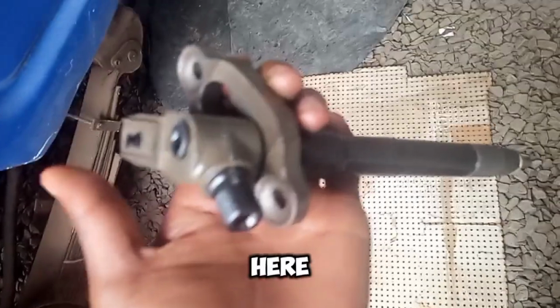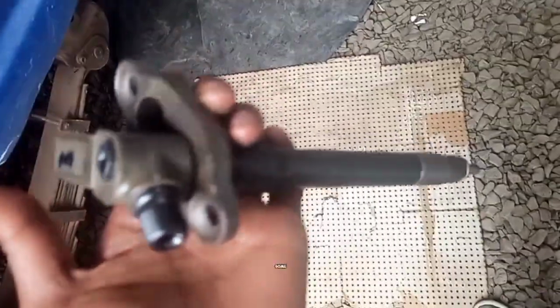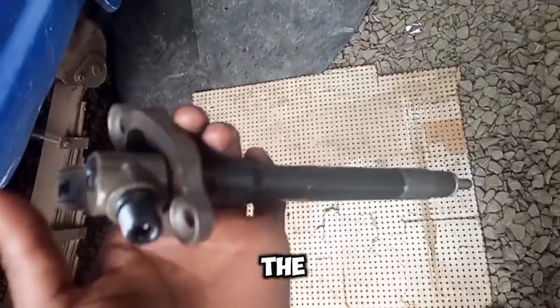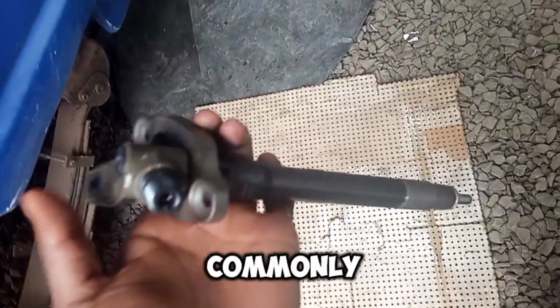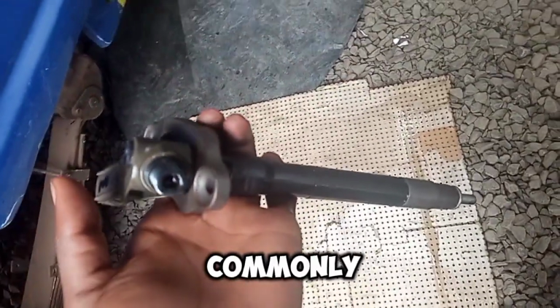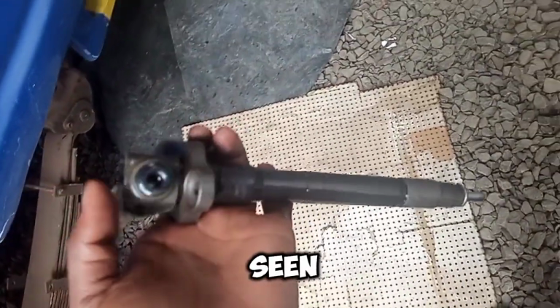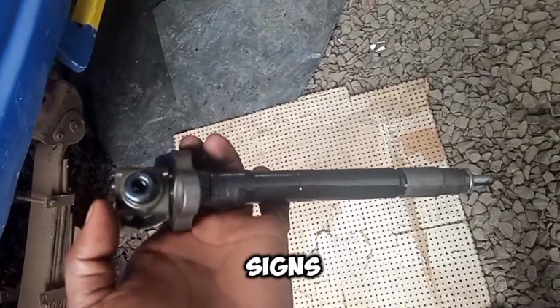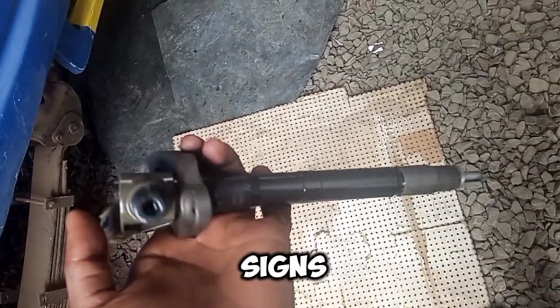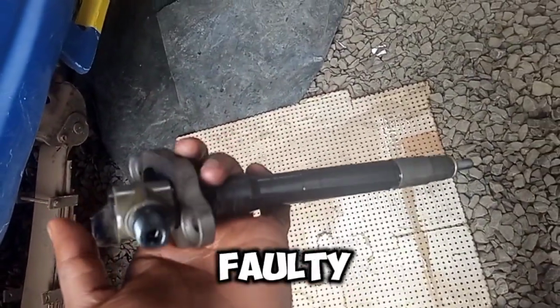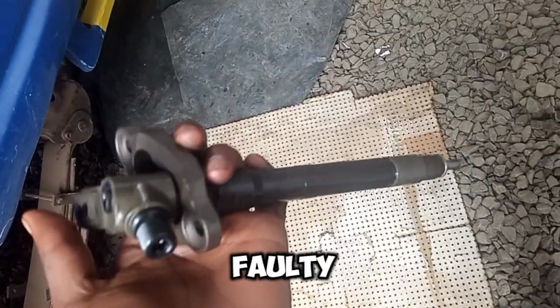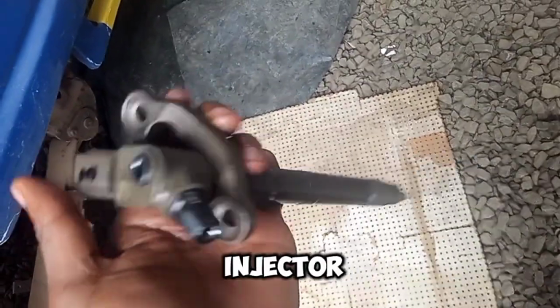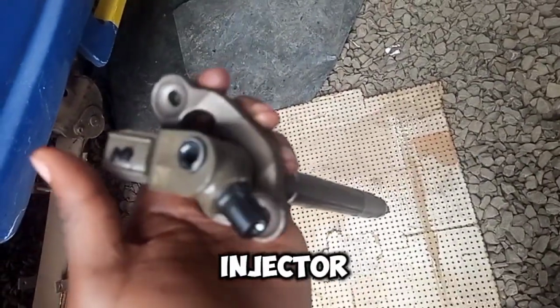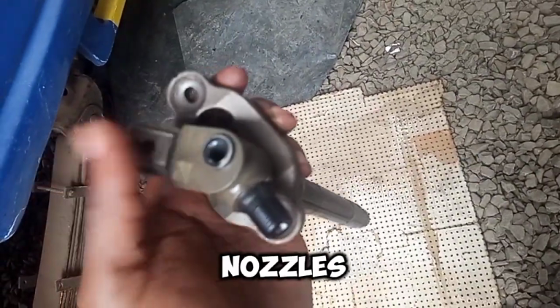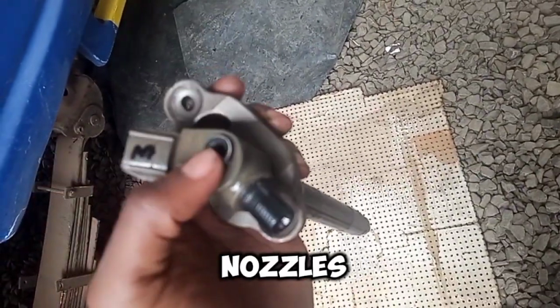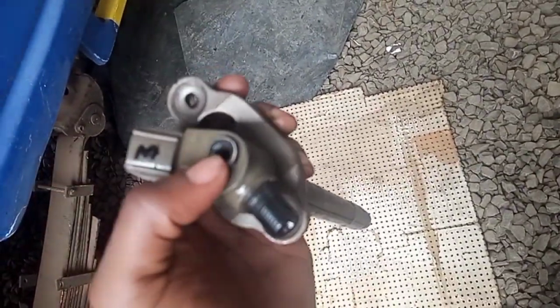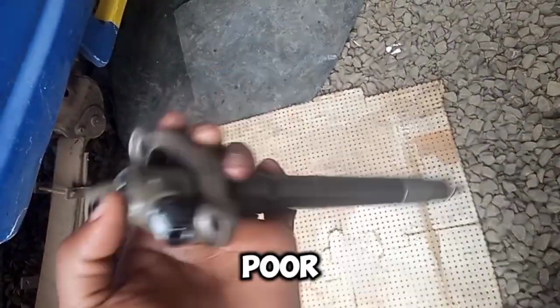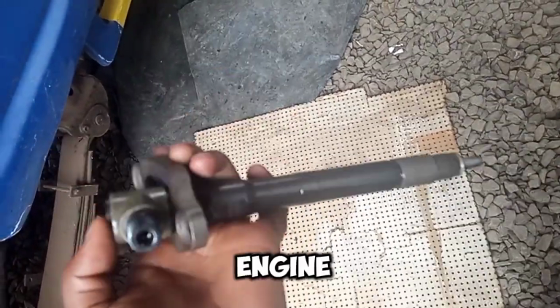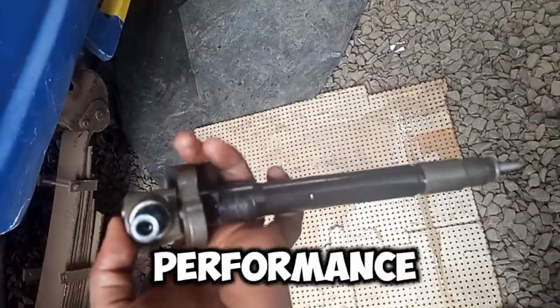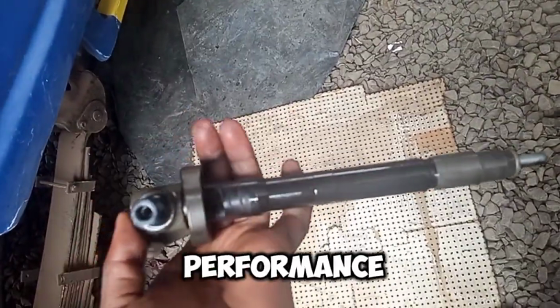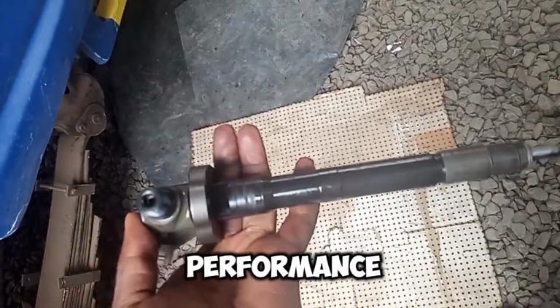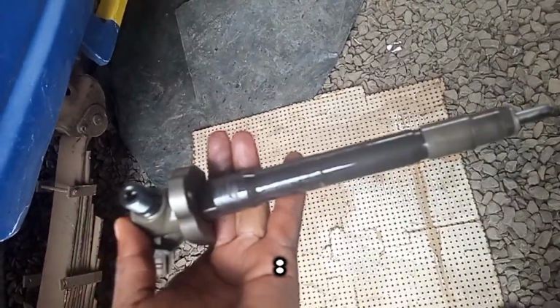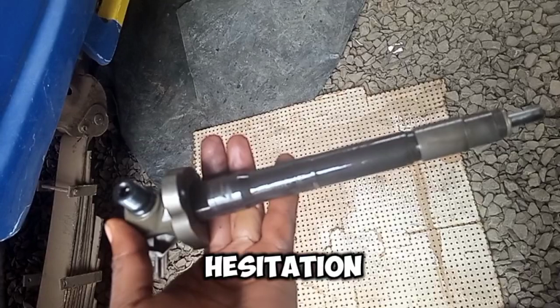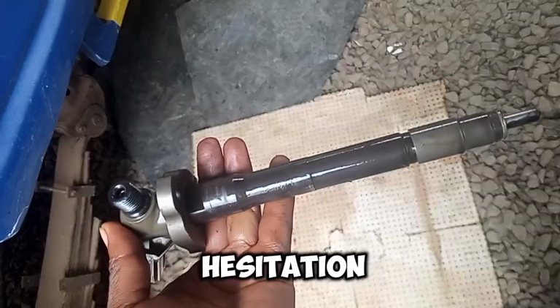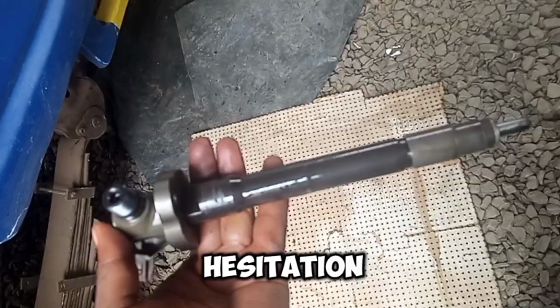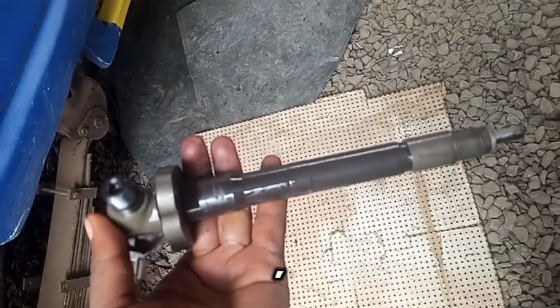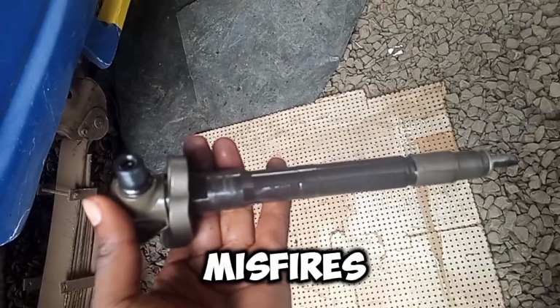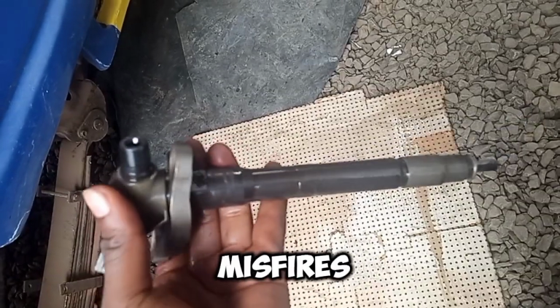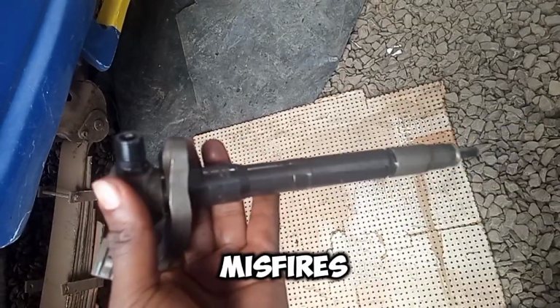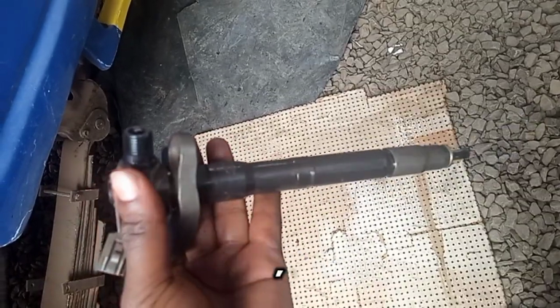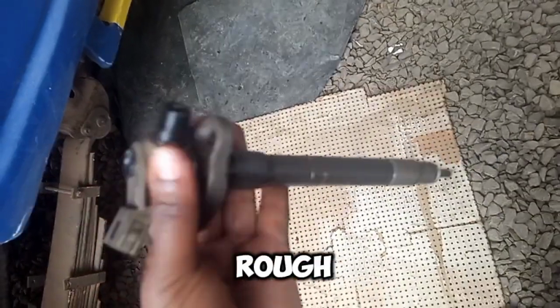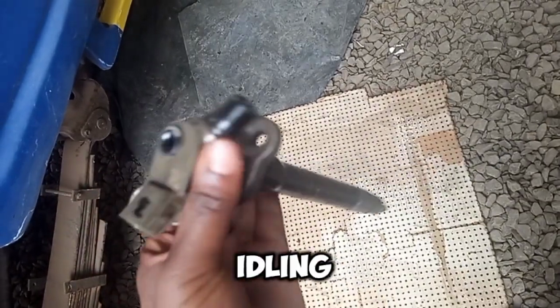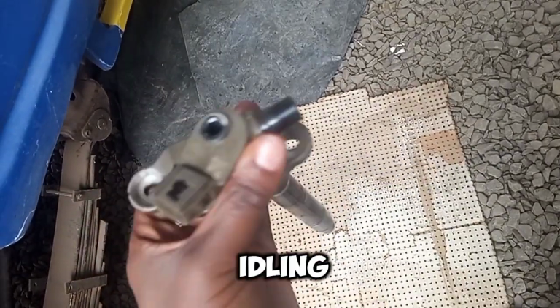Here are some of the commonly seen signs of faulty injector nozzles. Poor engine performance: hesitation, misfires, or rough idling.